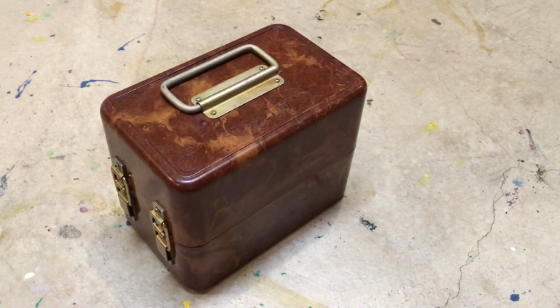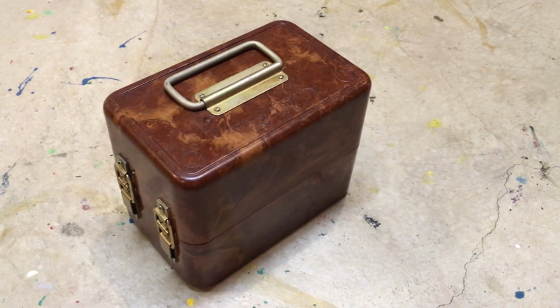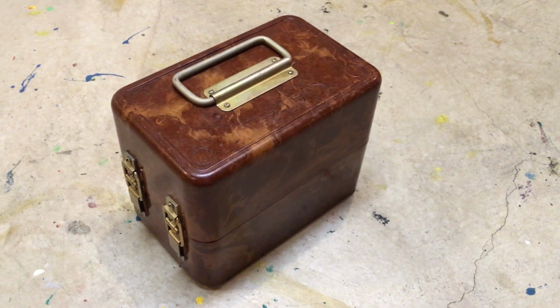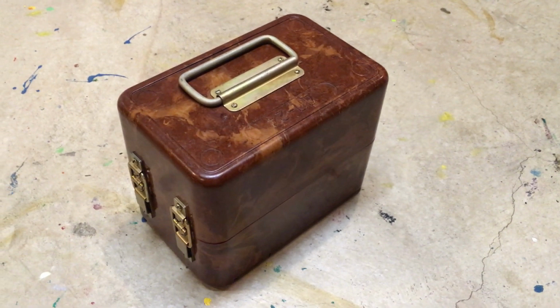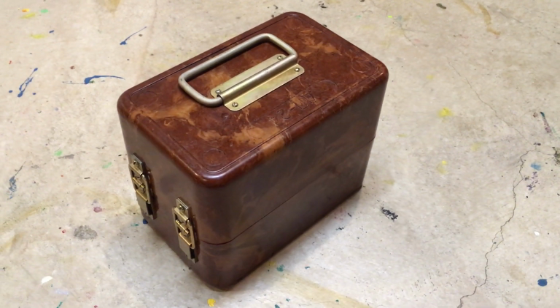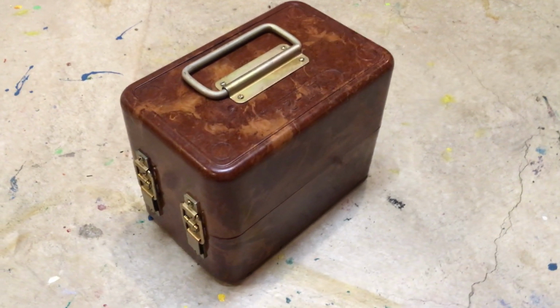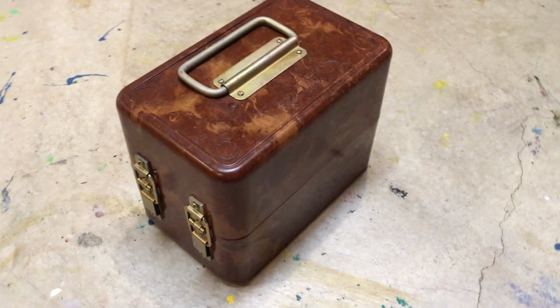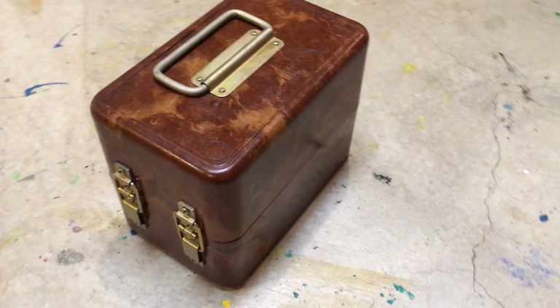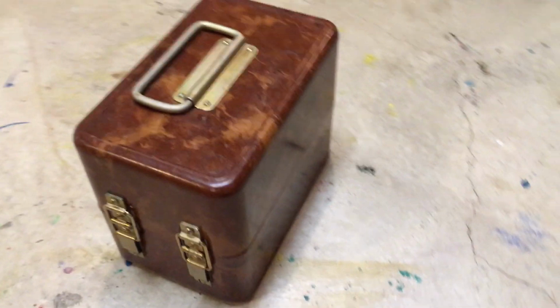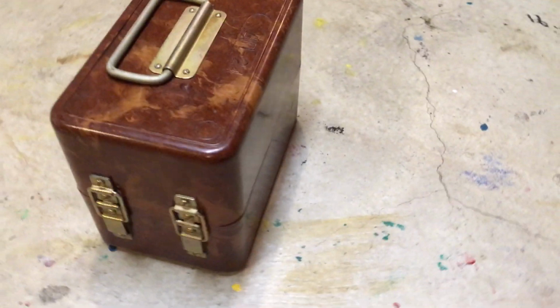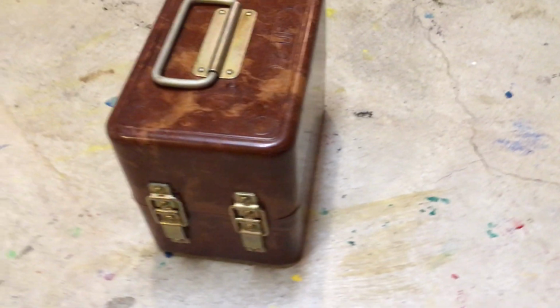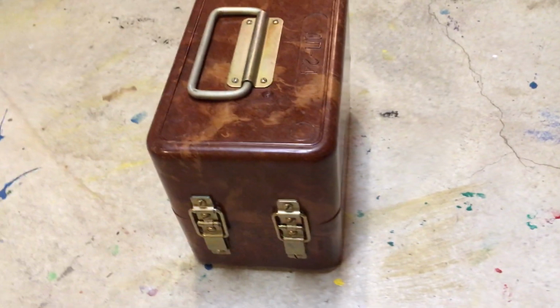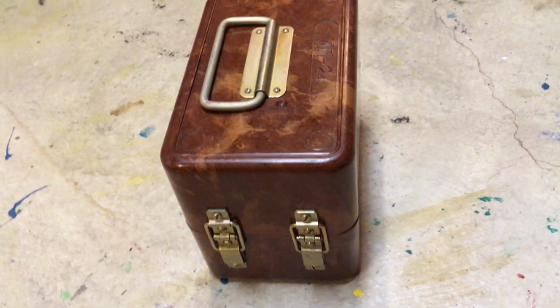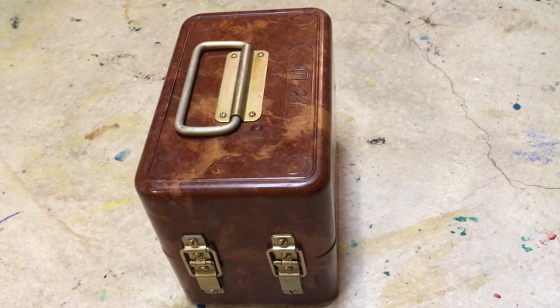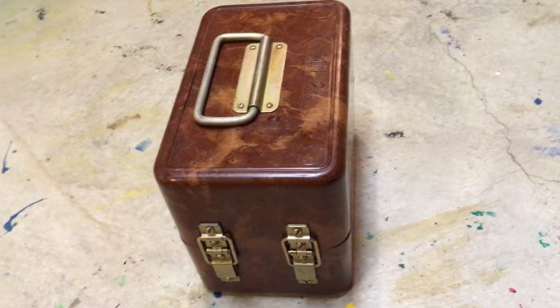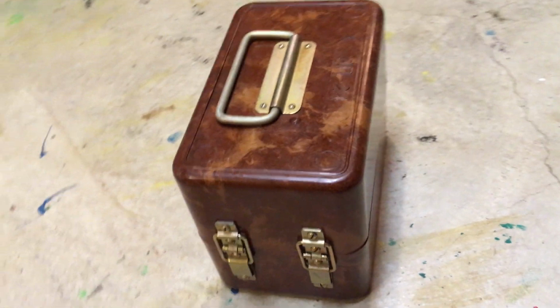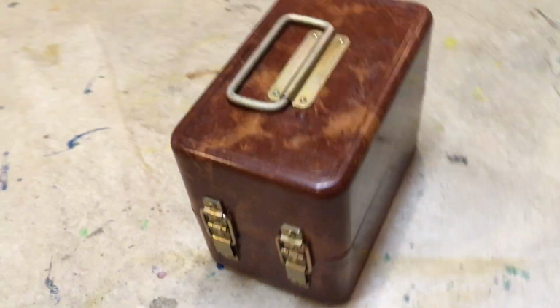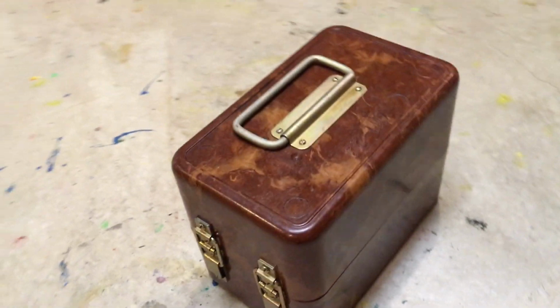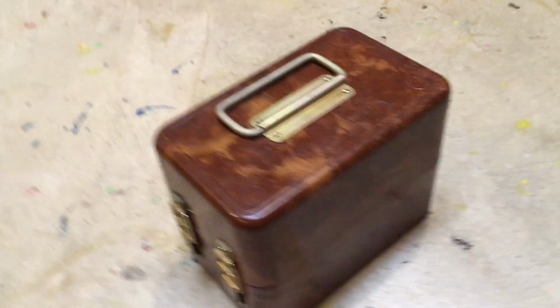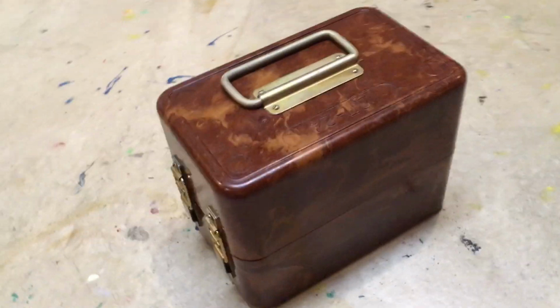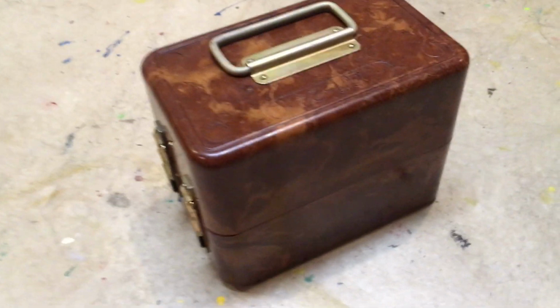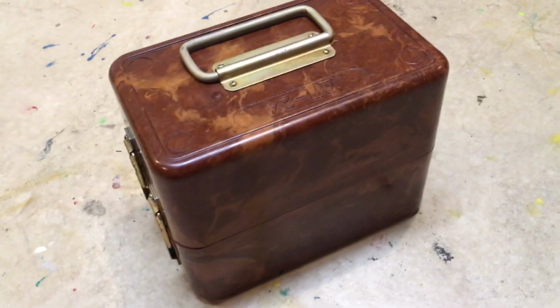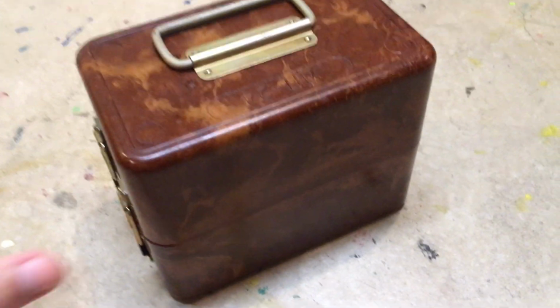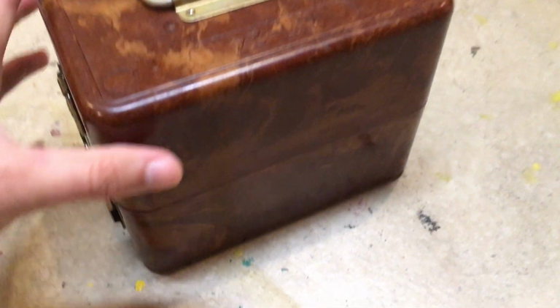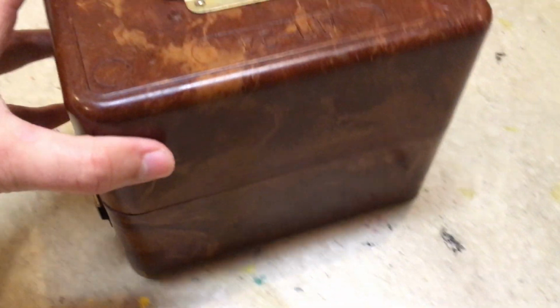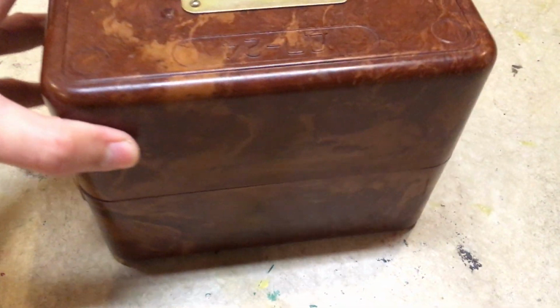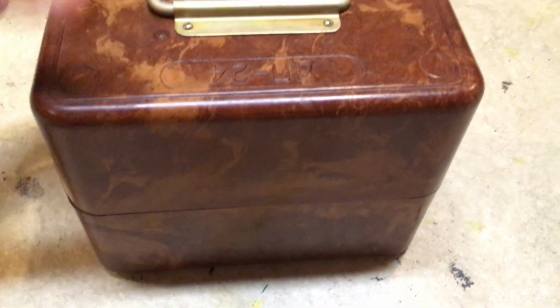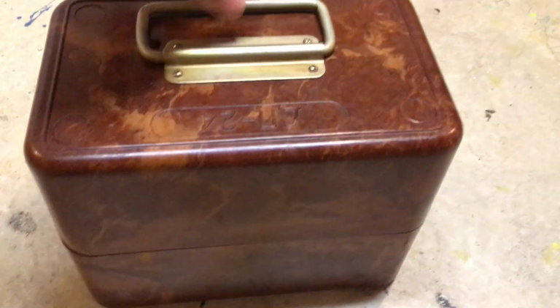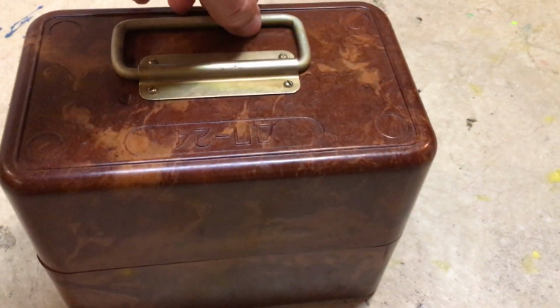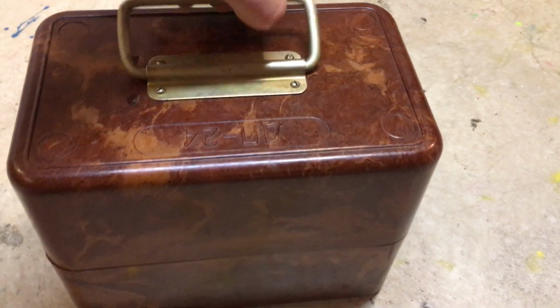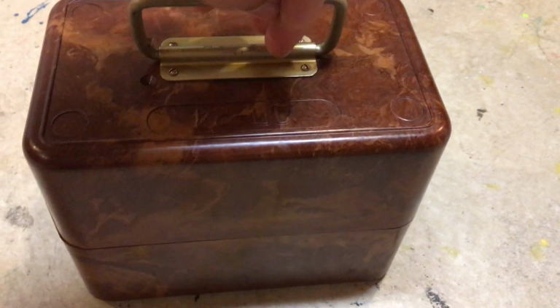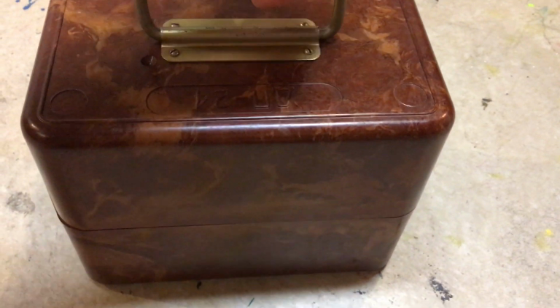What we have here is a Soviet Geiger counter box. This is from the 1970s through the 80s. There's no way for me to date it, although there is a serial number on it — I'll show you that.